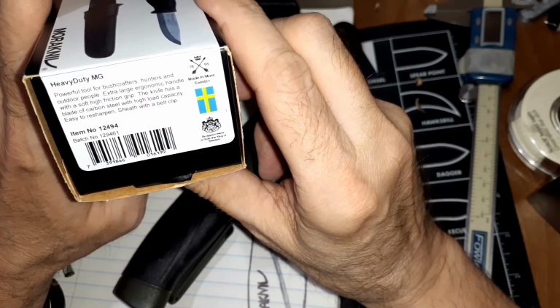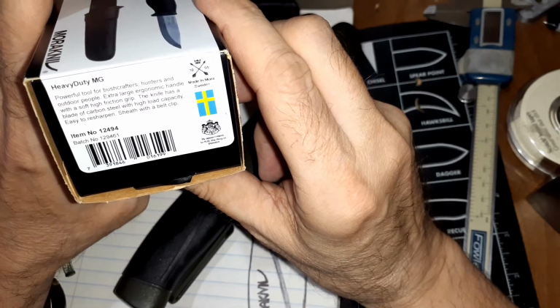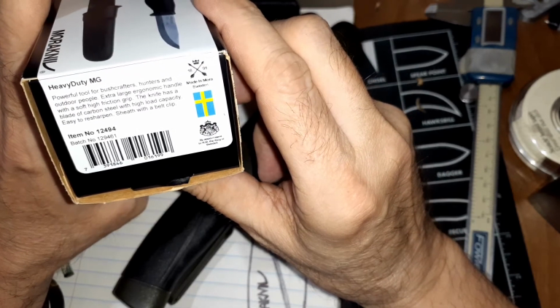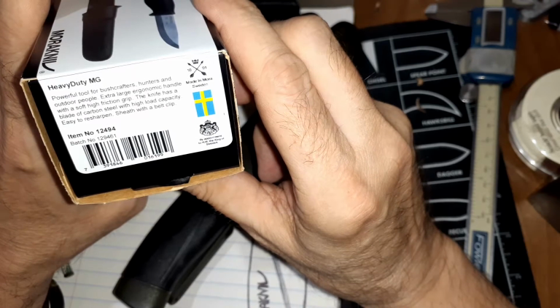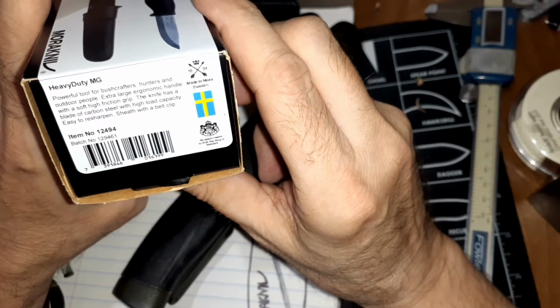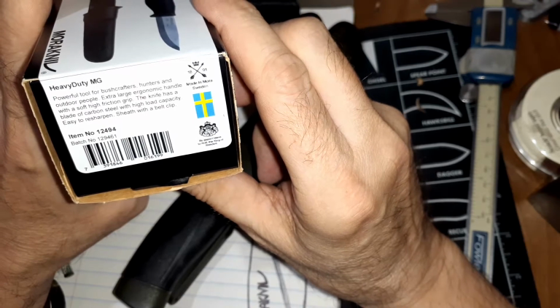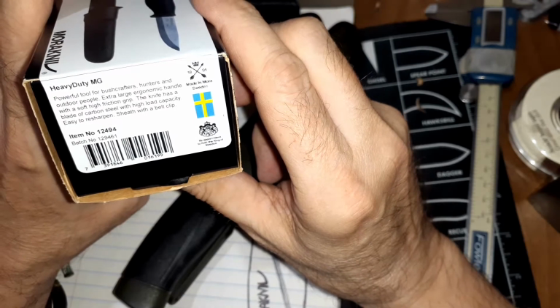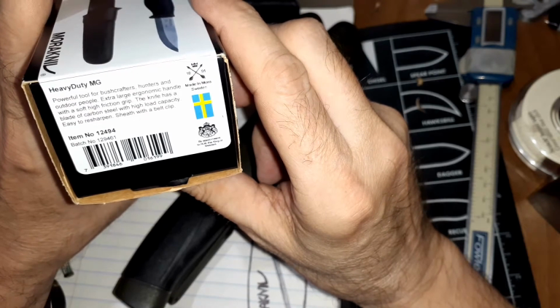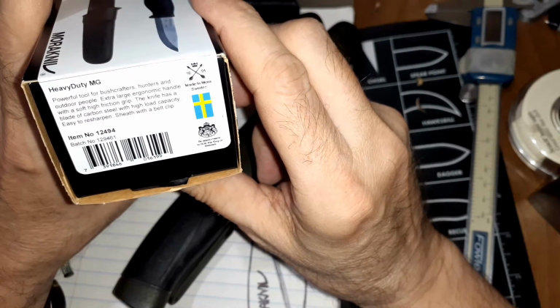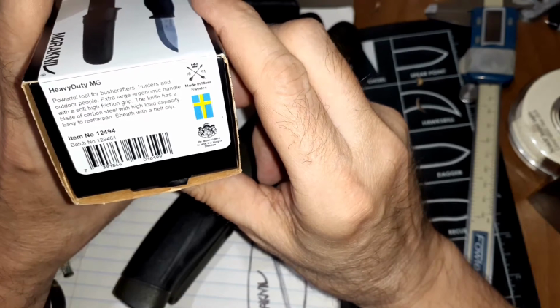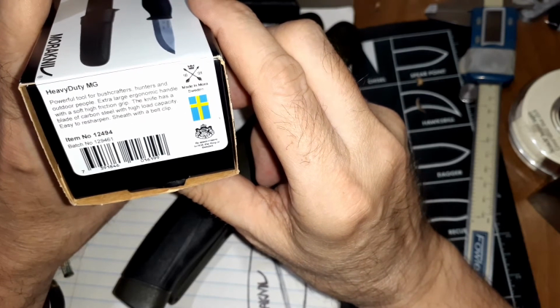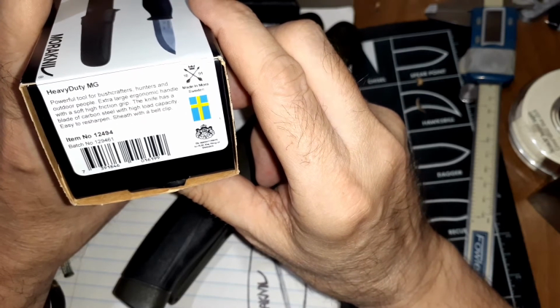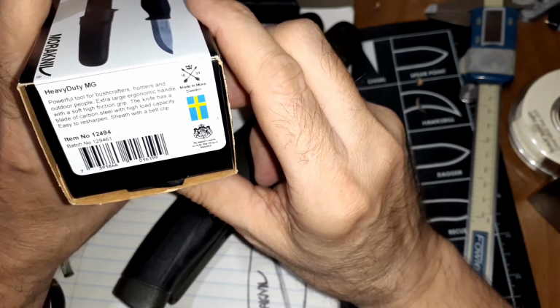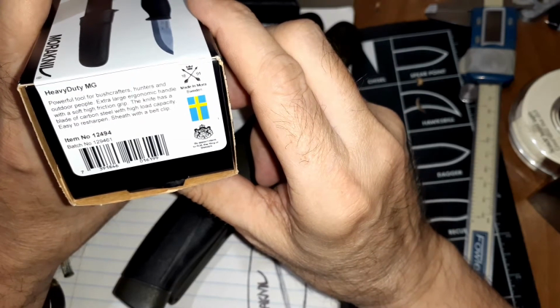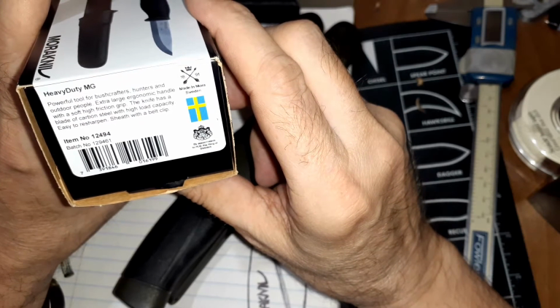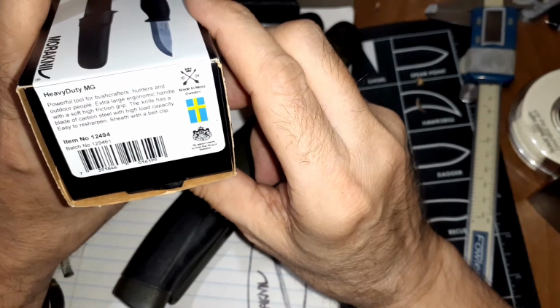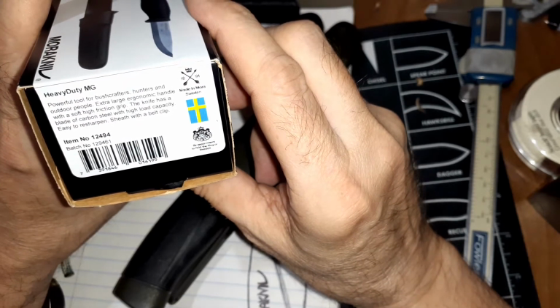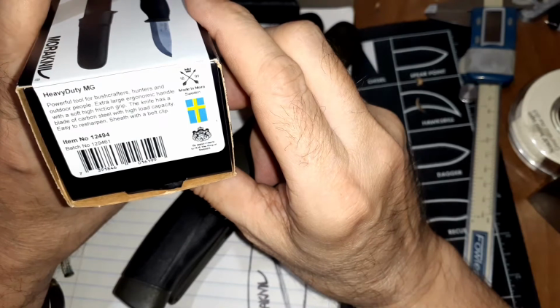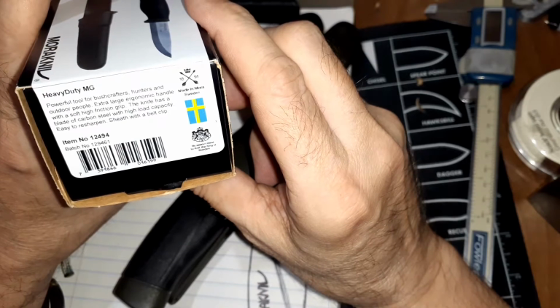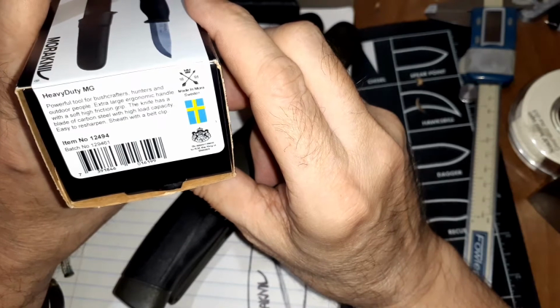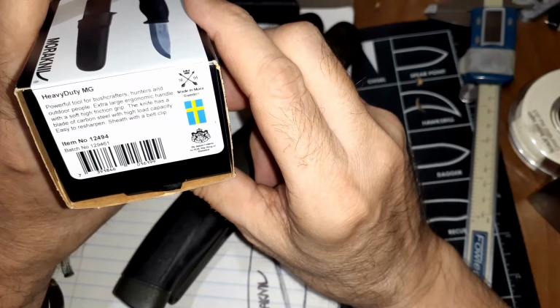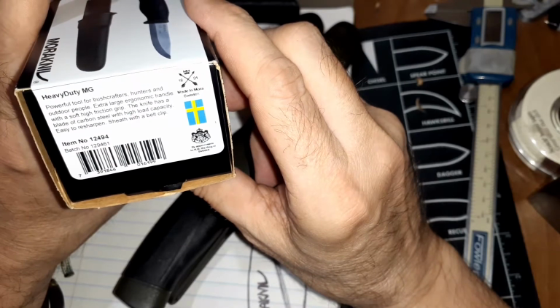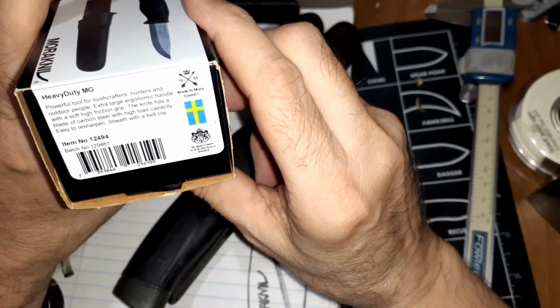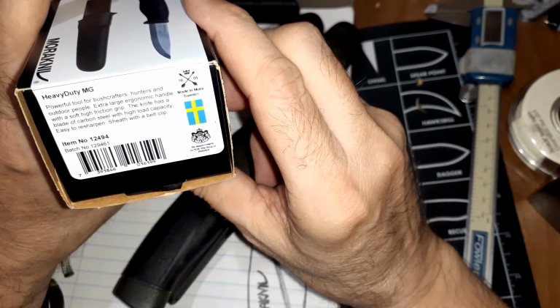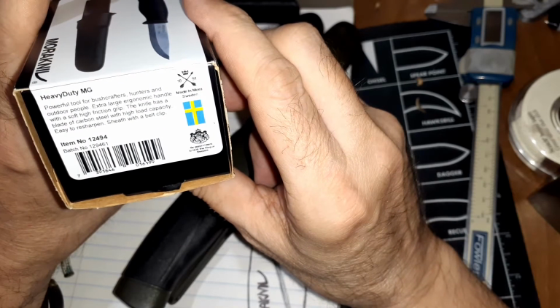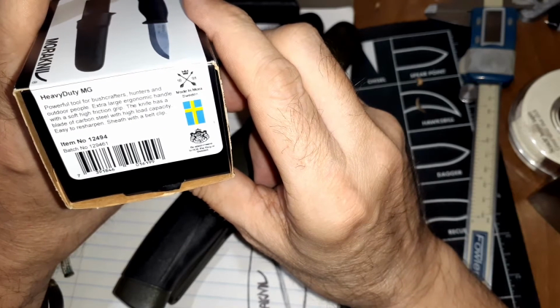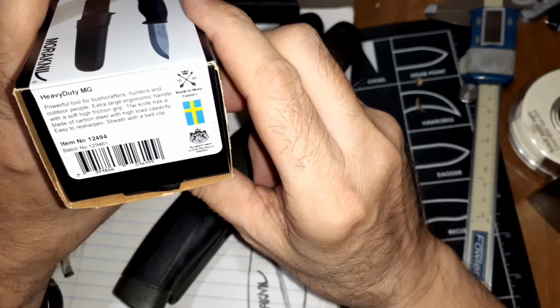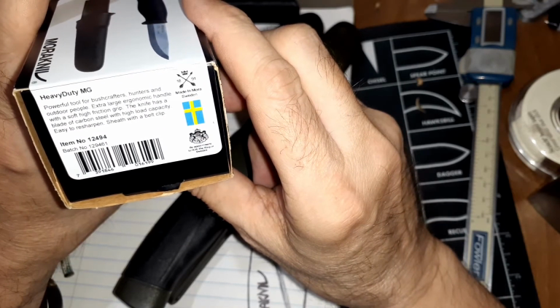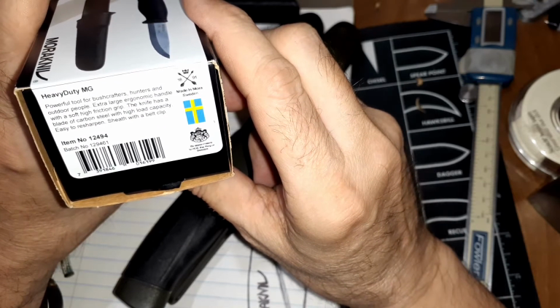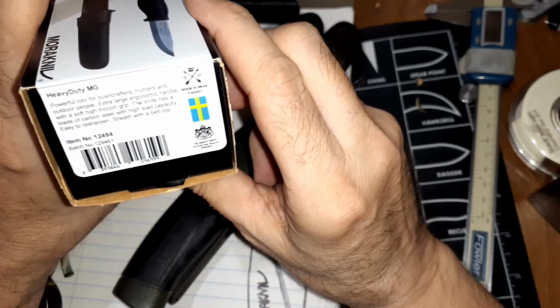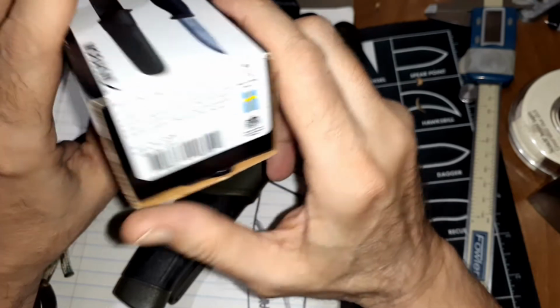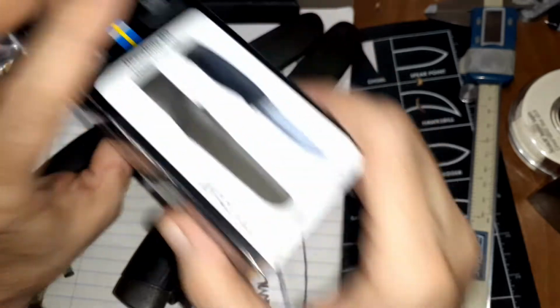Extra large ergonomic handle with a soft high-friction grip. The knife has a blade of carbon steel with high load capacity. Easy to resharpen. Sheath with belt clip.